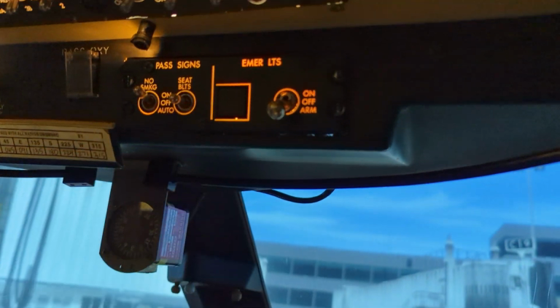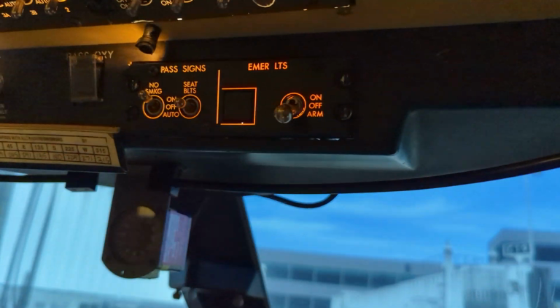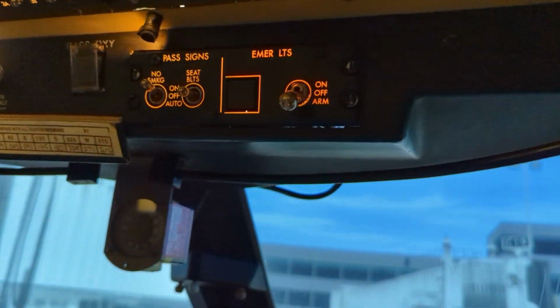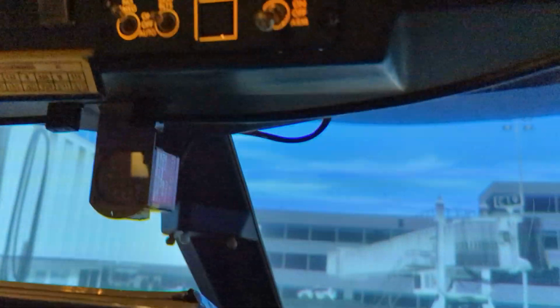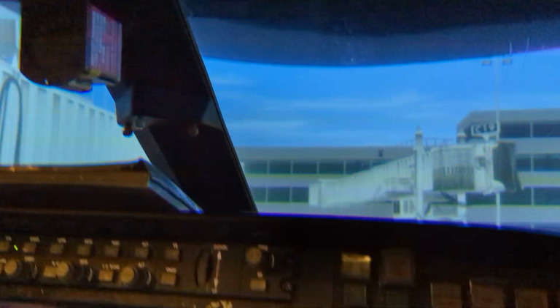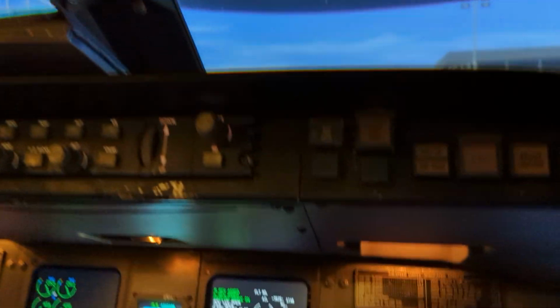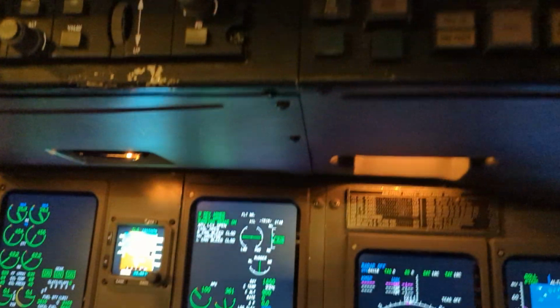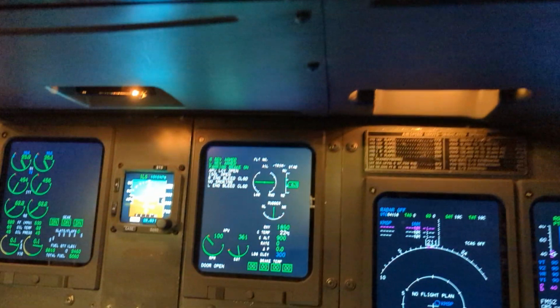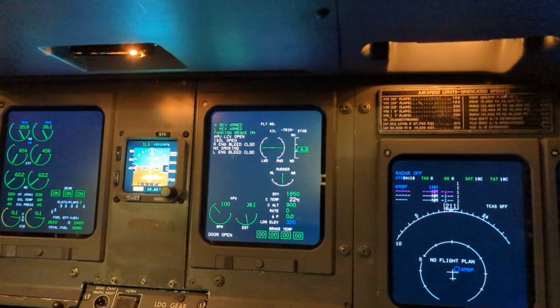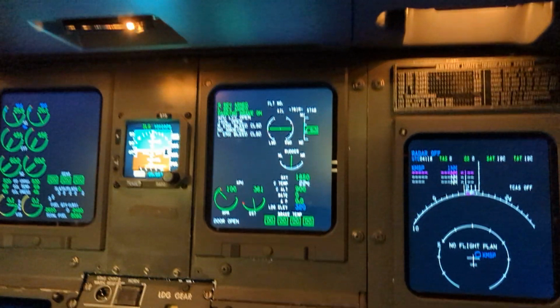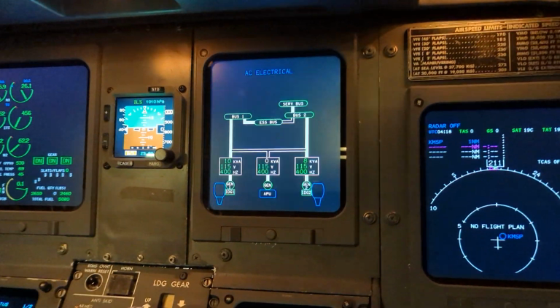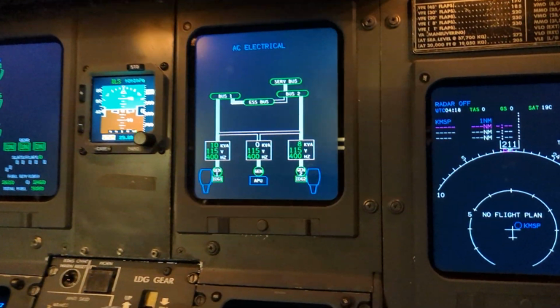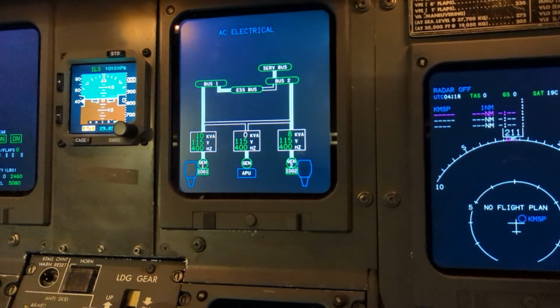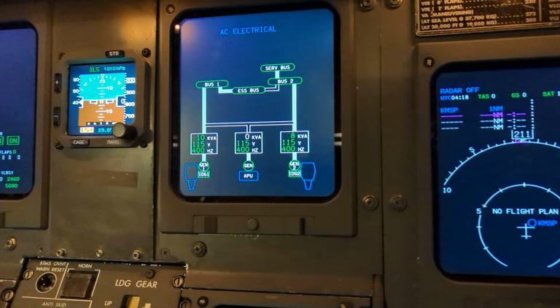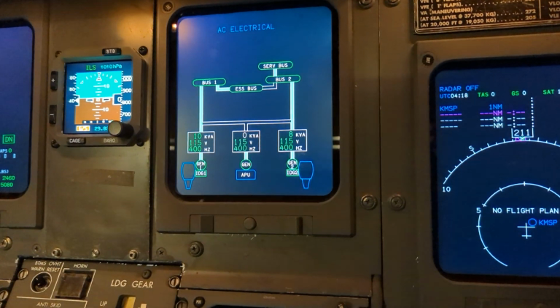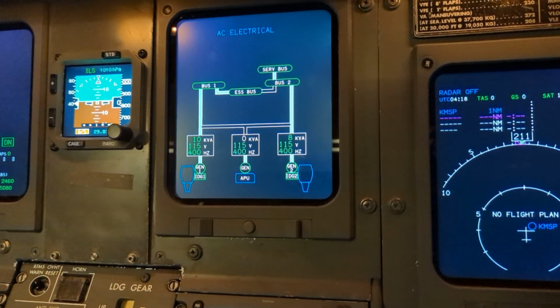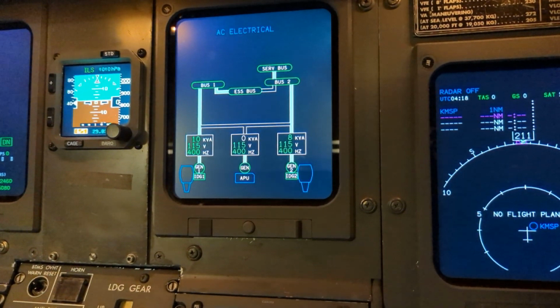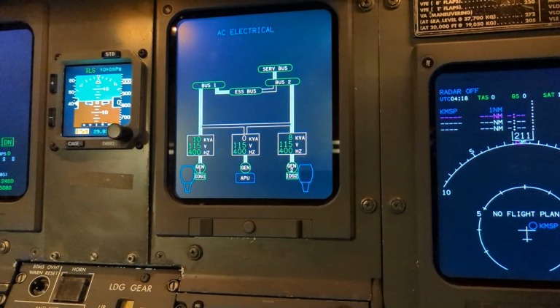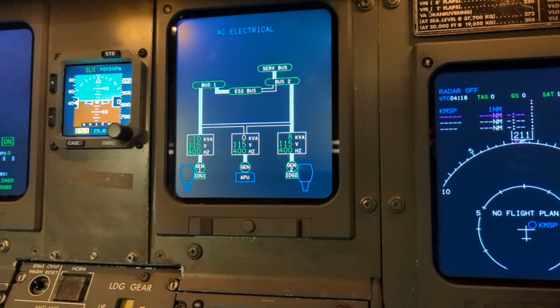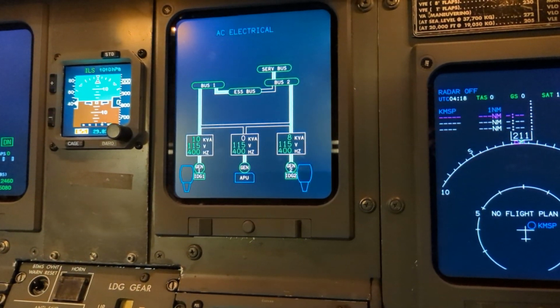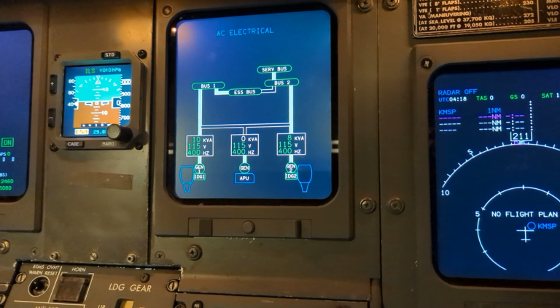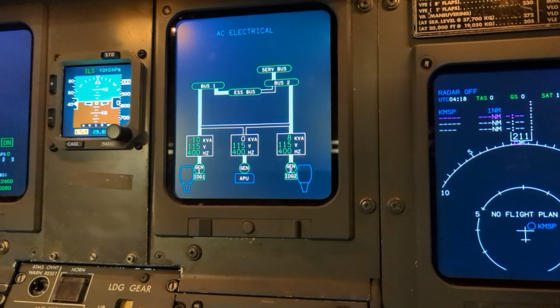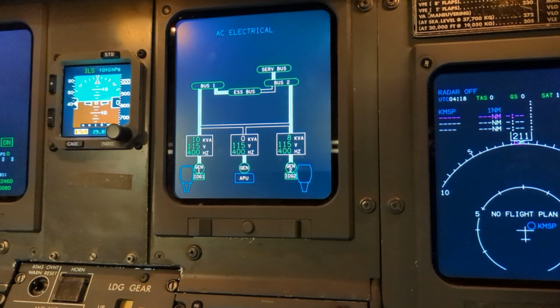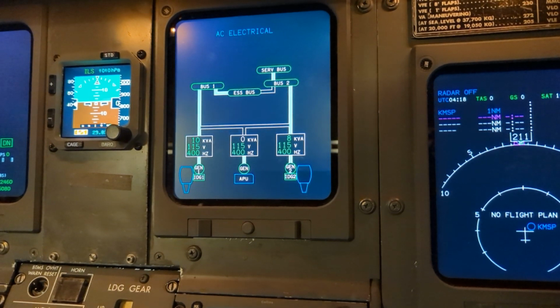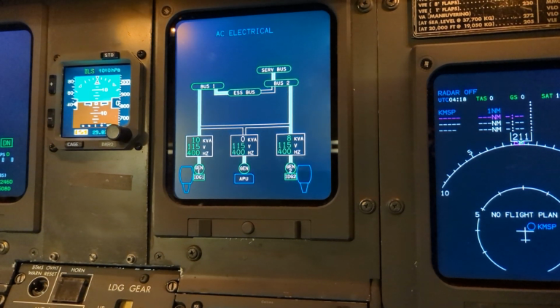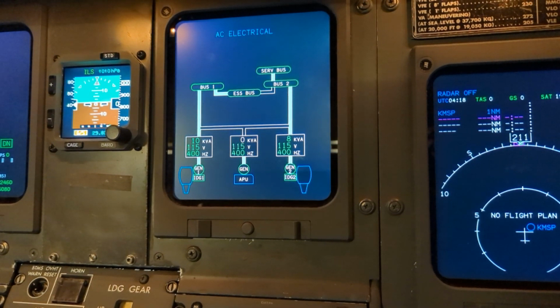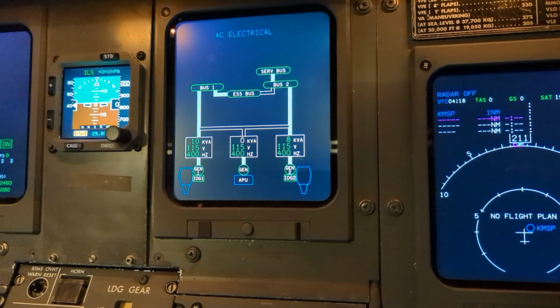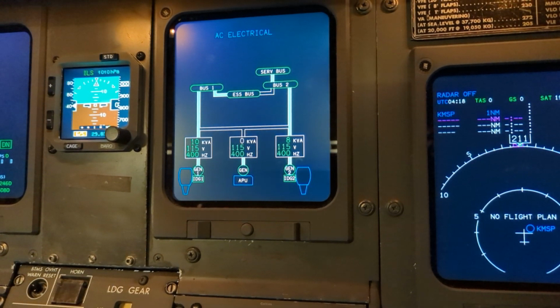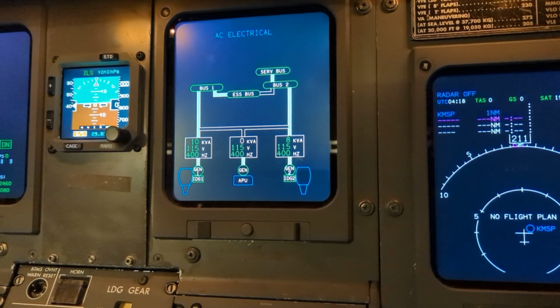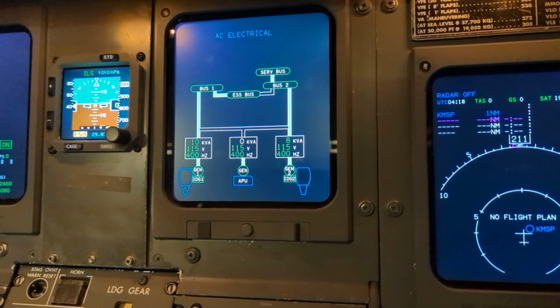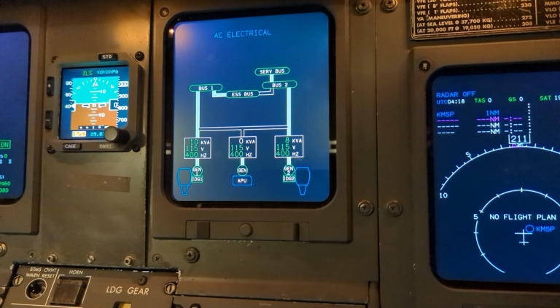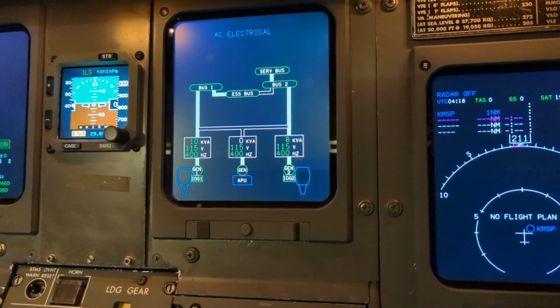We come up and turn the seatbelt sign off. We come over to the AC electric synoptic page to ensure we have an alternate source of AC electrical power before shutting off the engines. In this case, the APU is running.